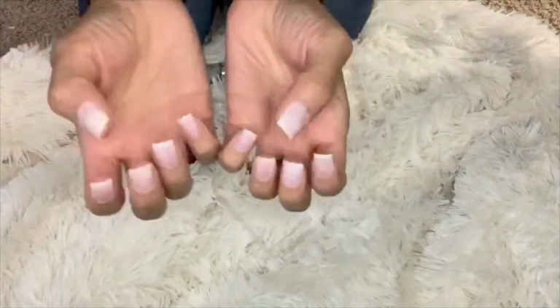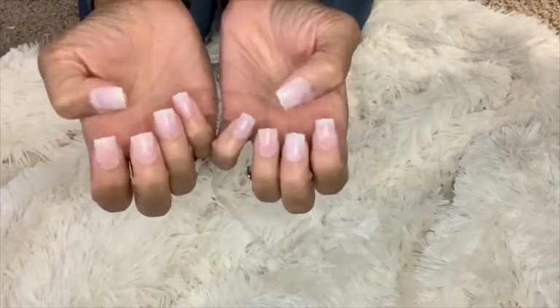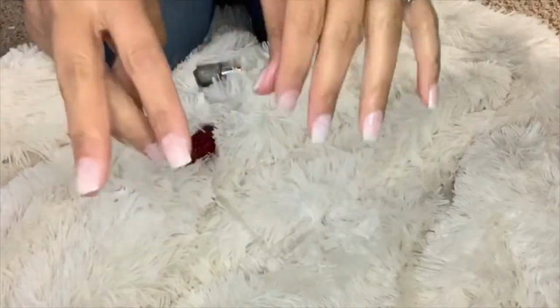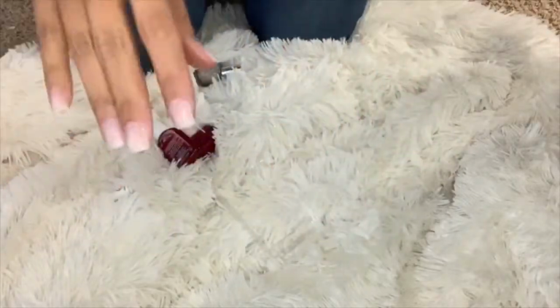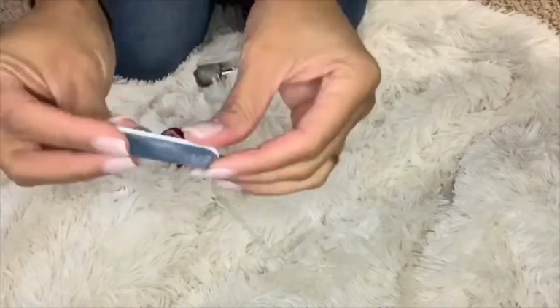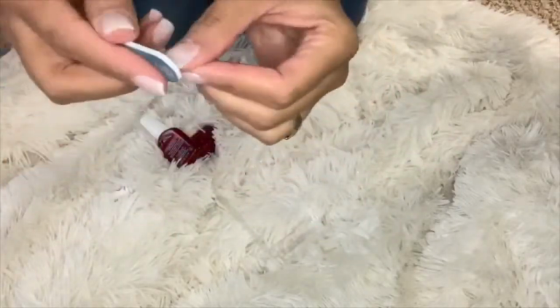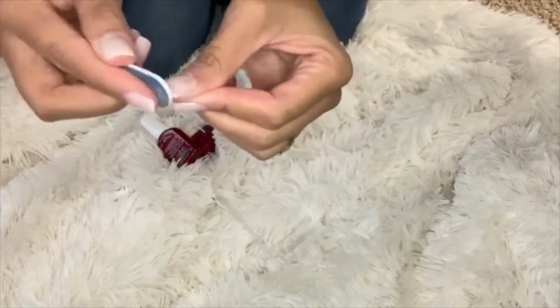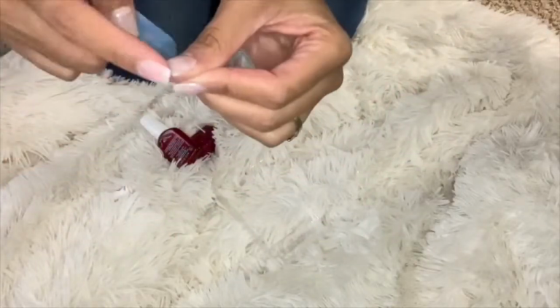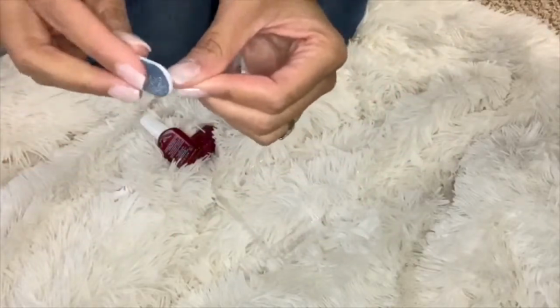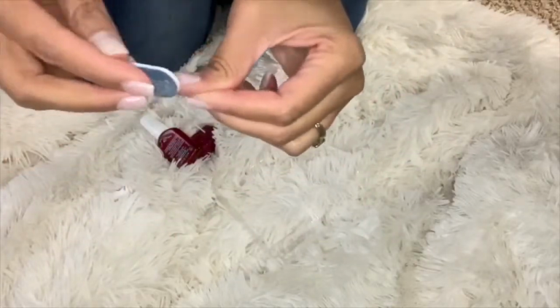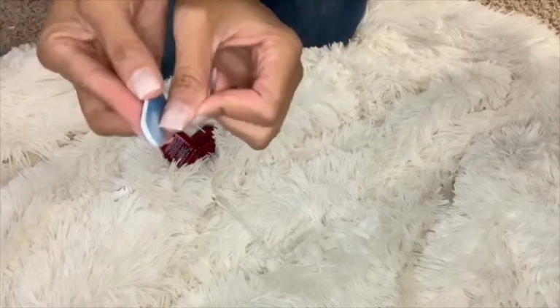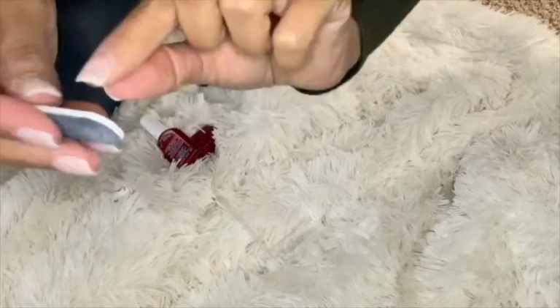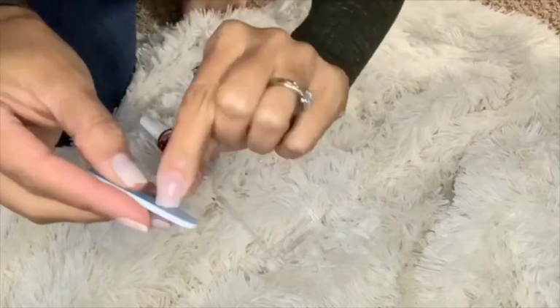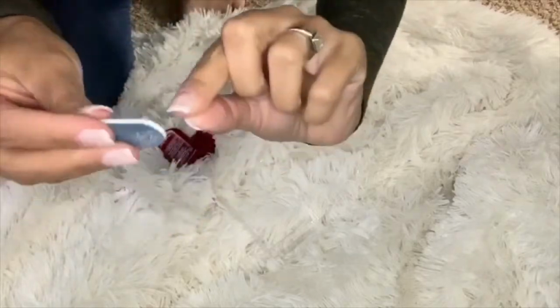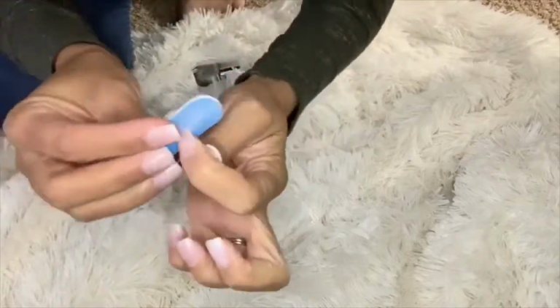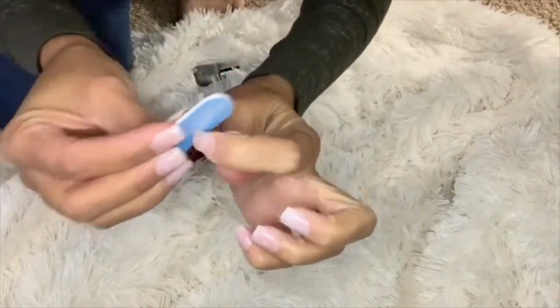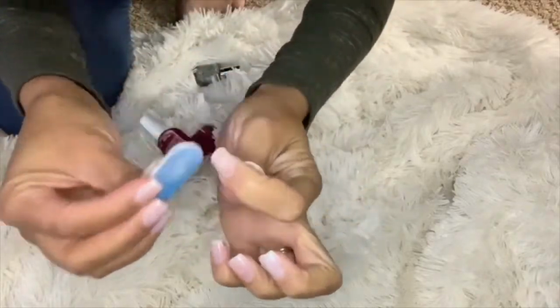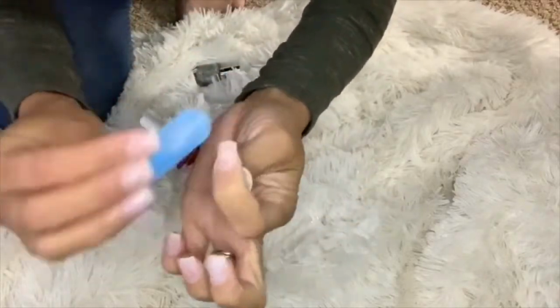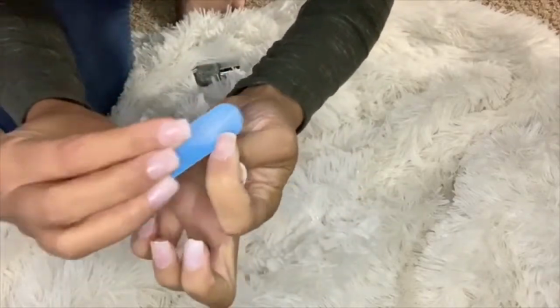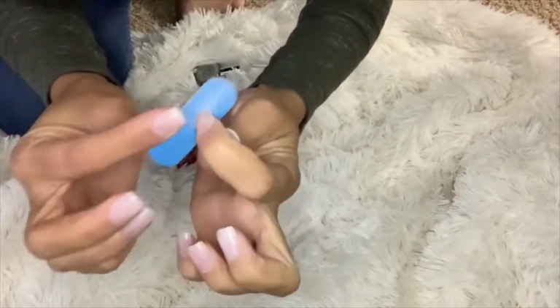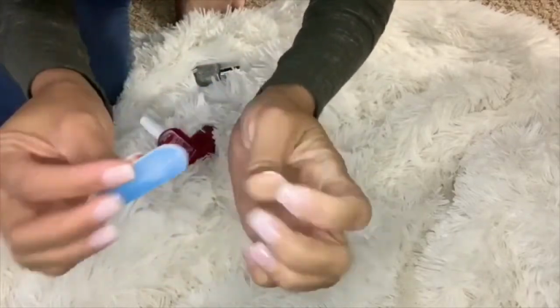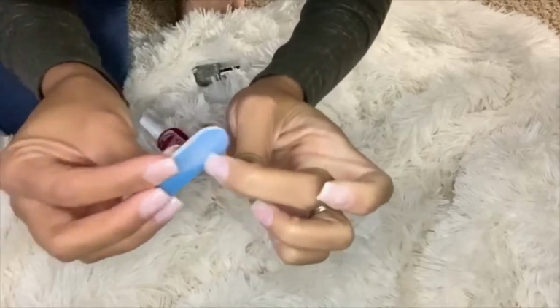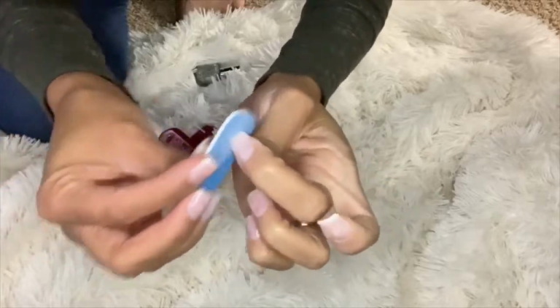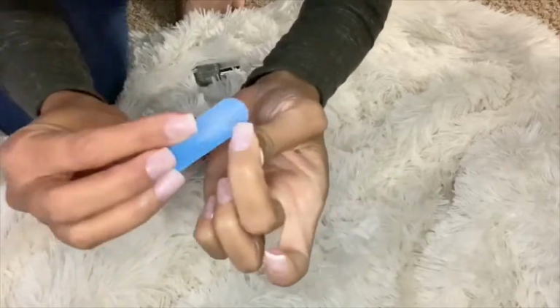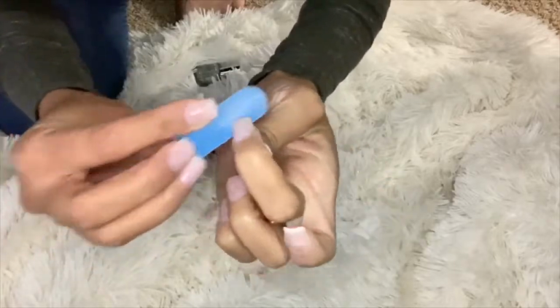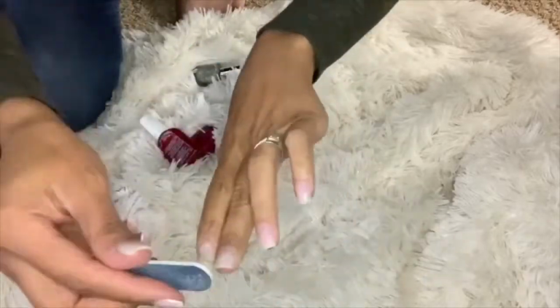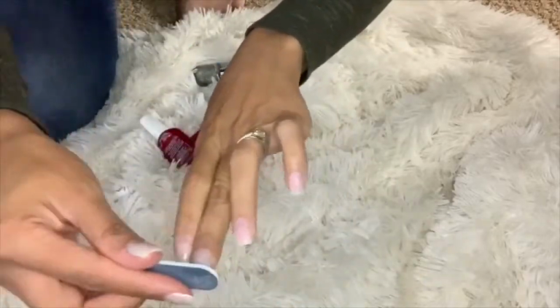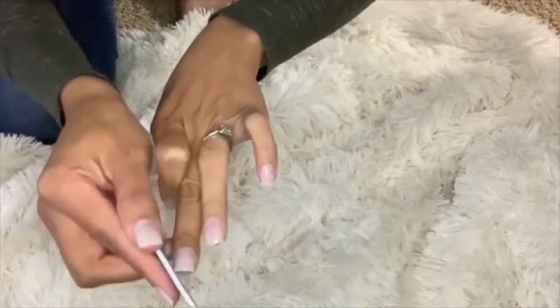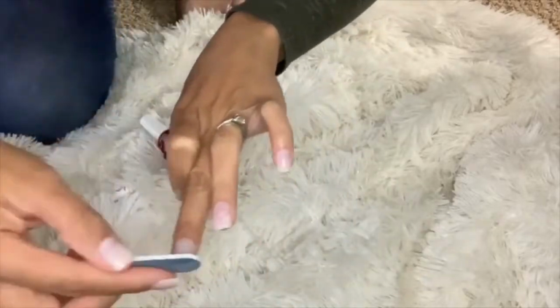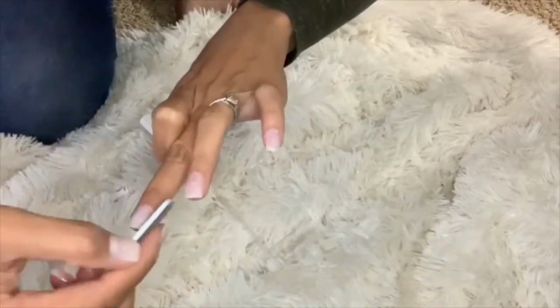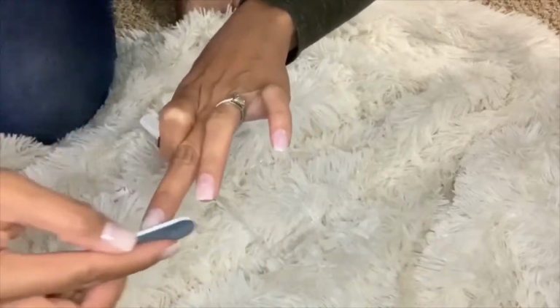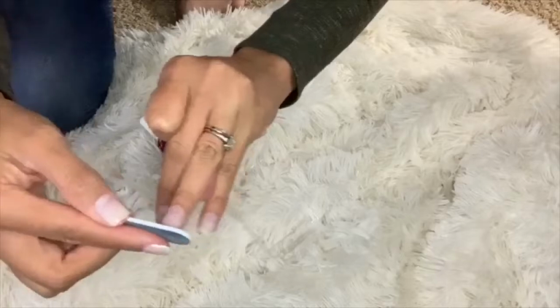Now that all my nails are on, I'm going to take the nail filer and file my nails to a shape I like a little better. Also, there's usually a little bit of plastic left on the top of the nail, so I like to file that off as well. I'm just going to go around to each nail and file it.